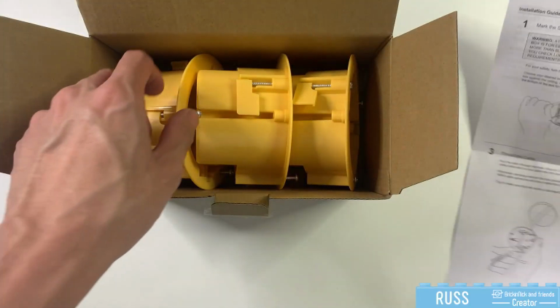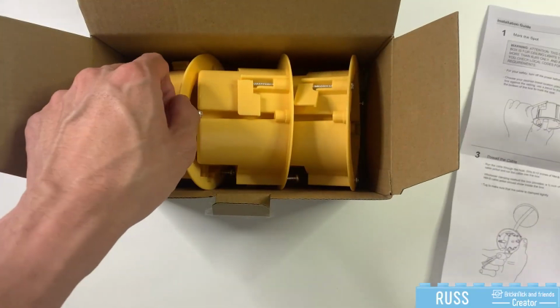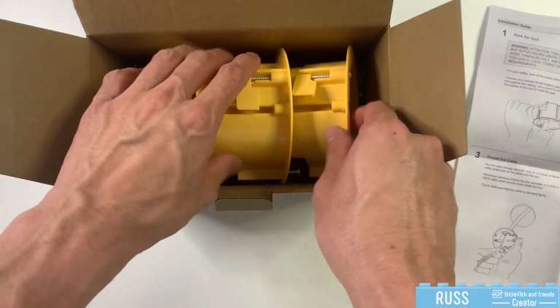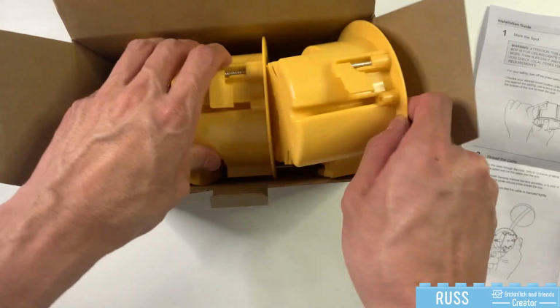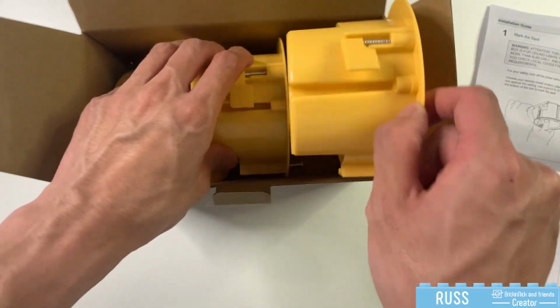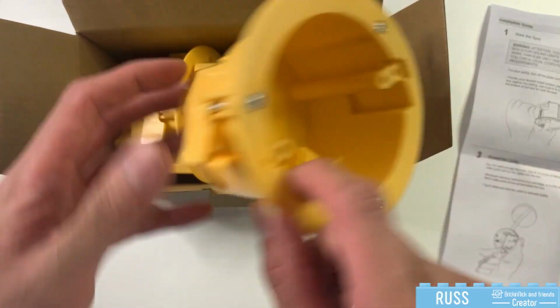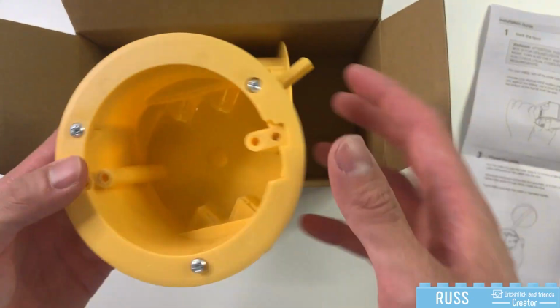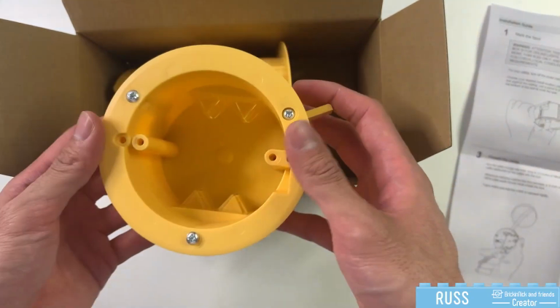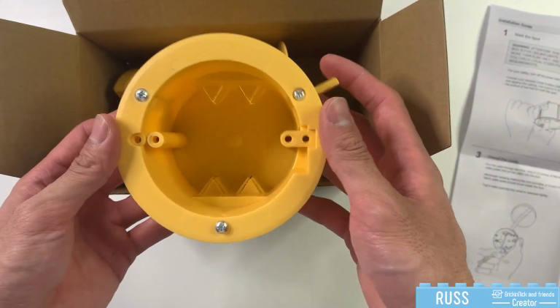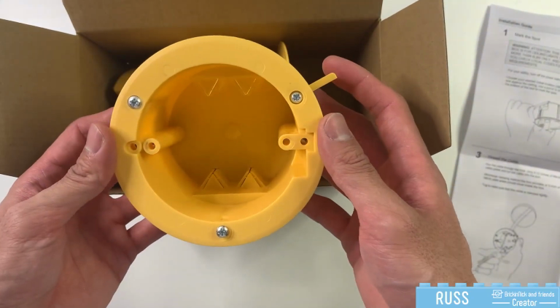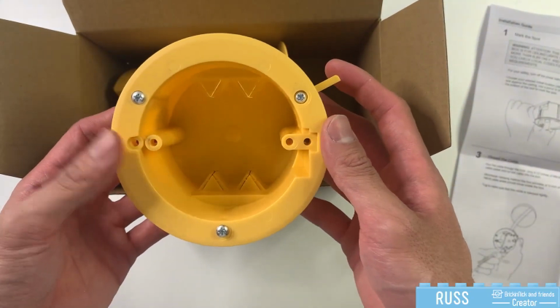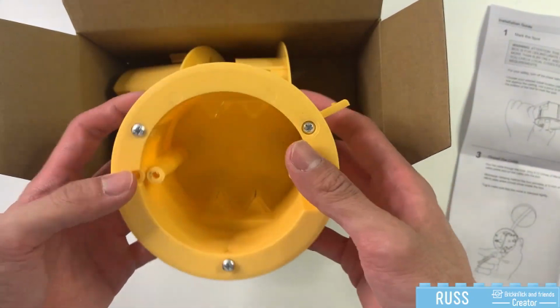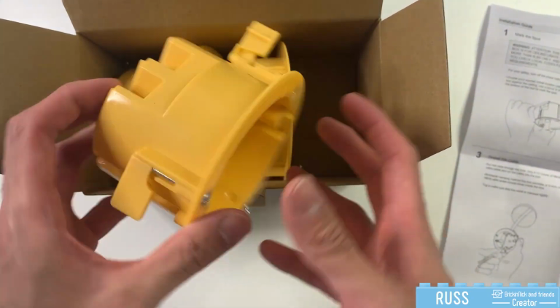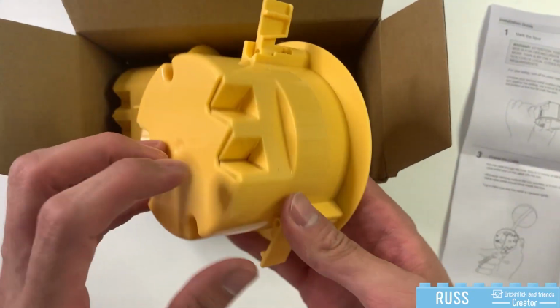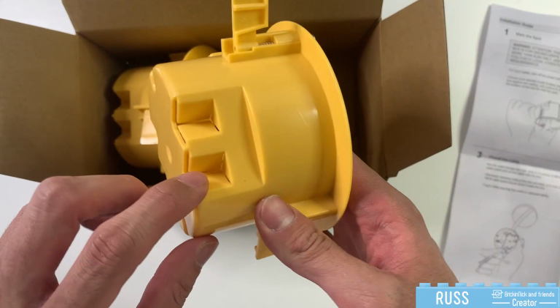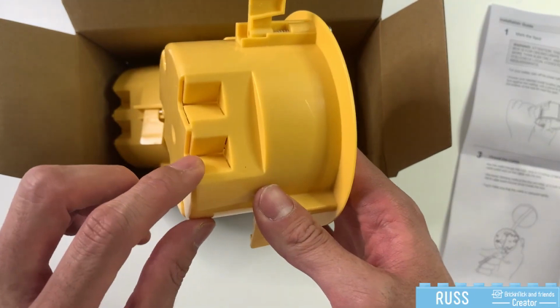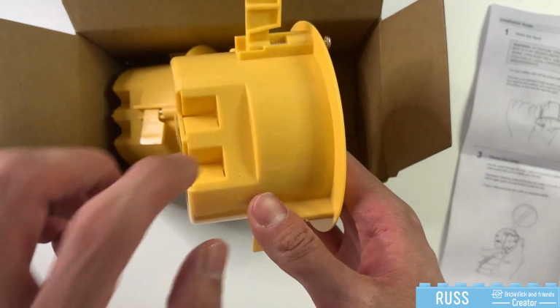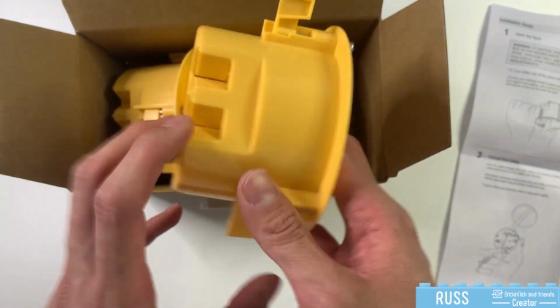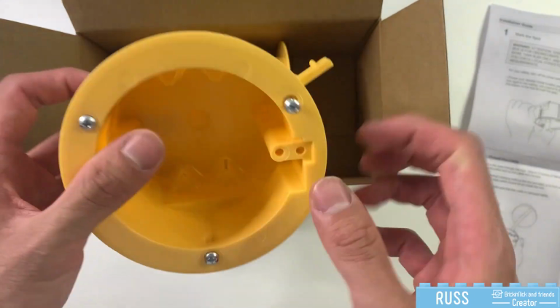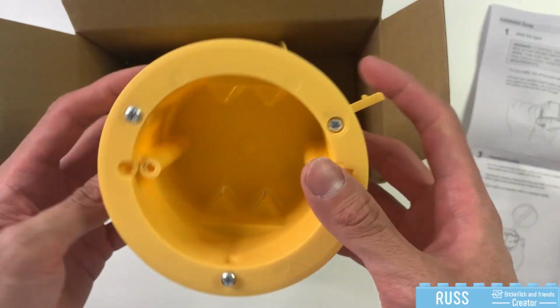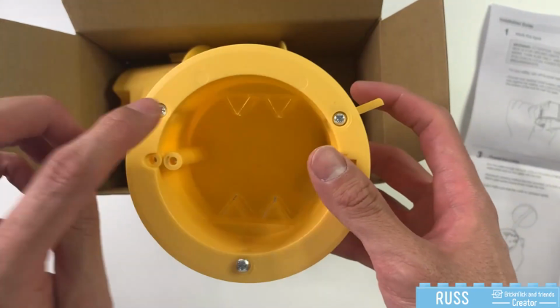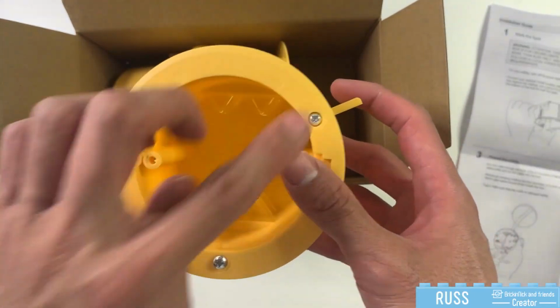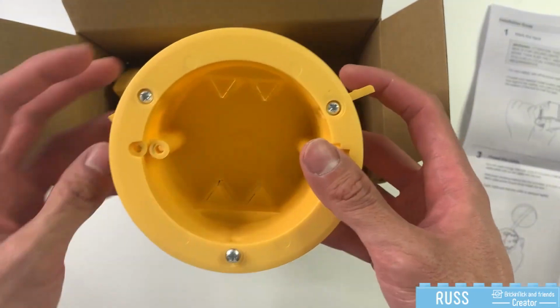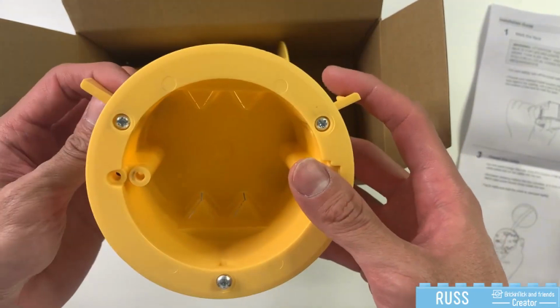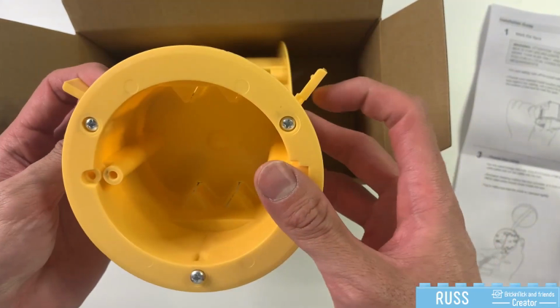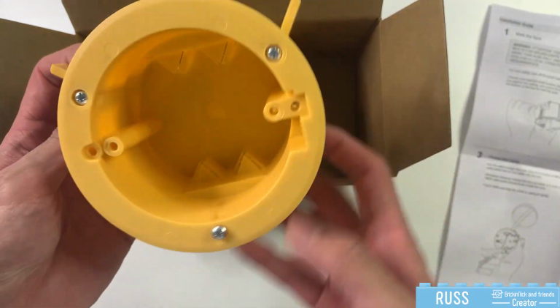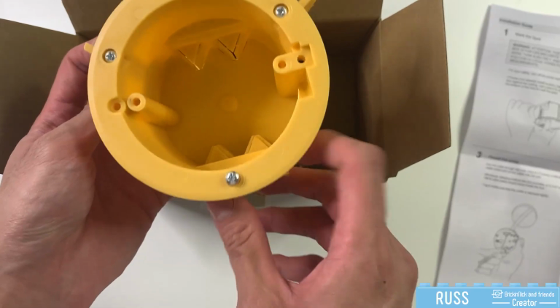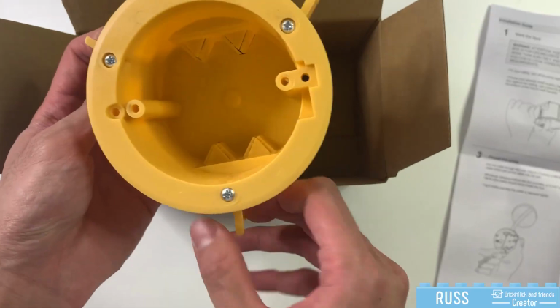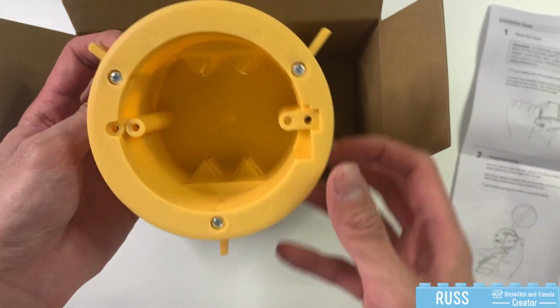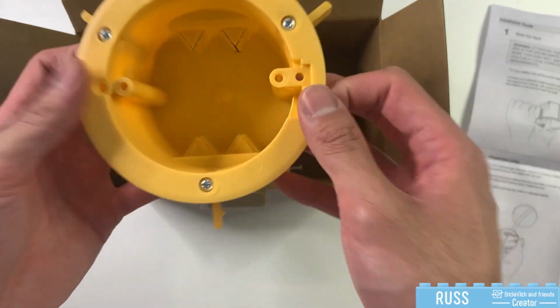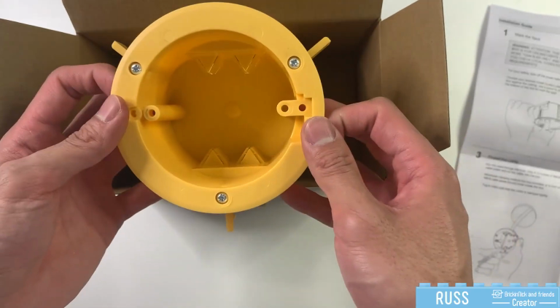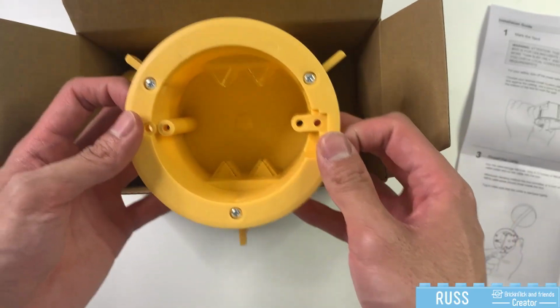So here you can see the outlet box. On the back, this is where you would feed your wires through, and then these are the three screws to lock your box in place once you've installed it into the drywall.